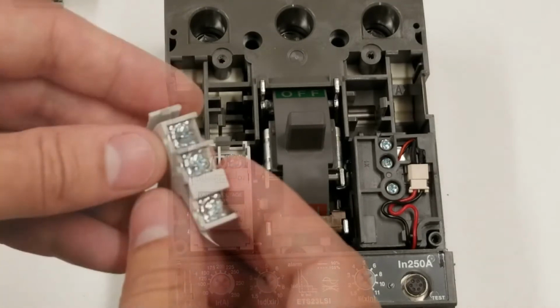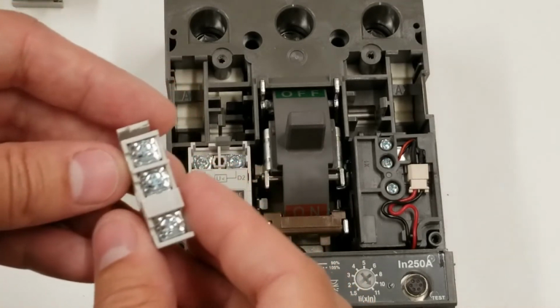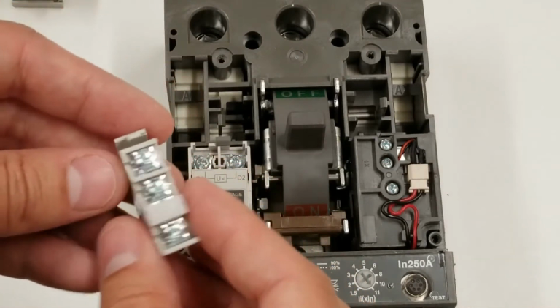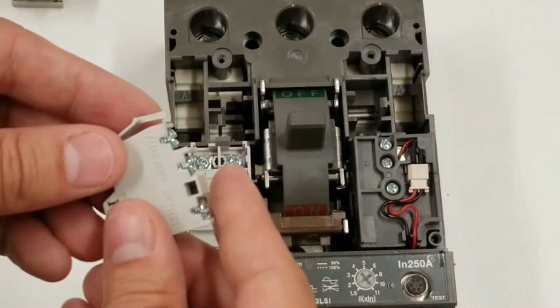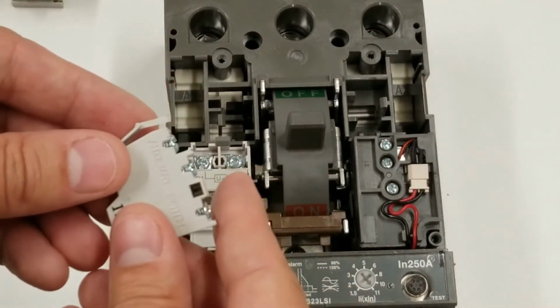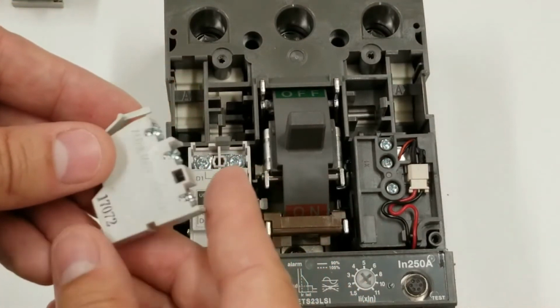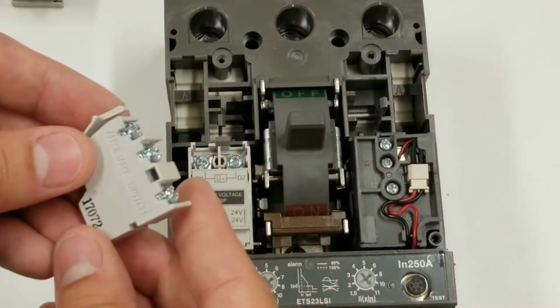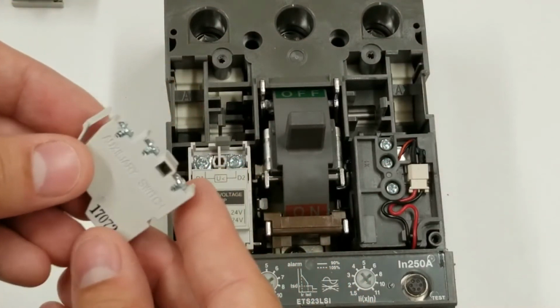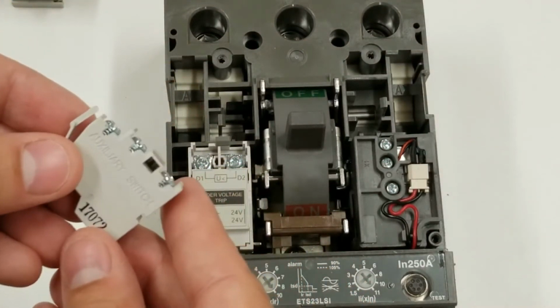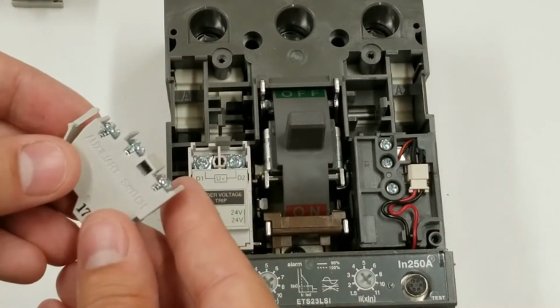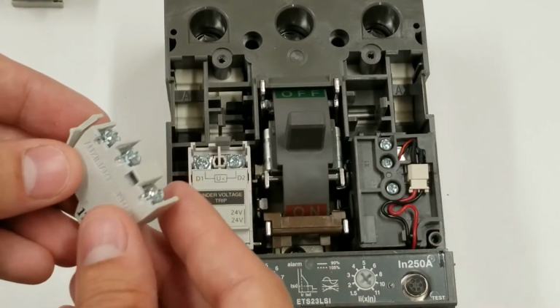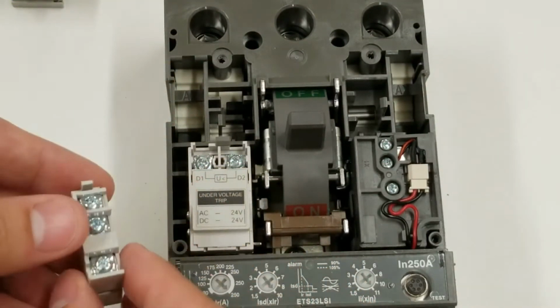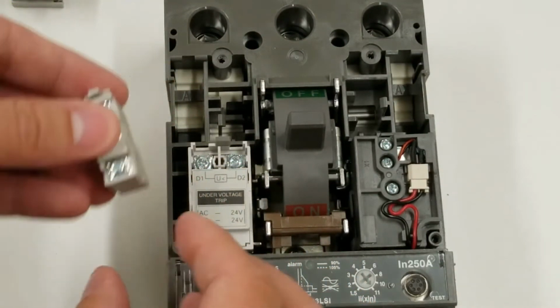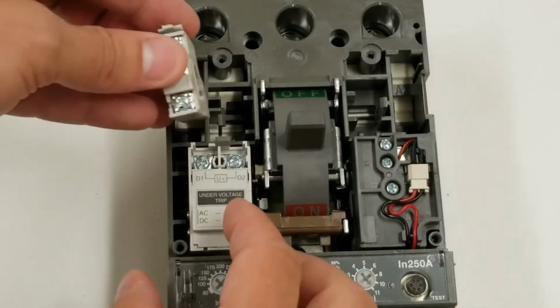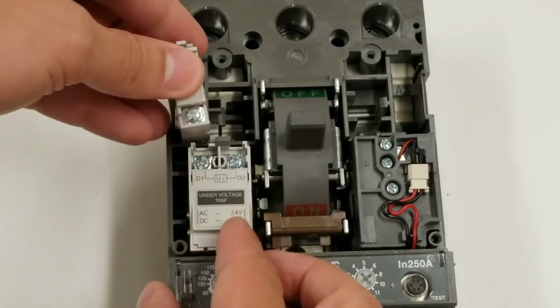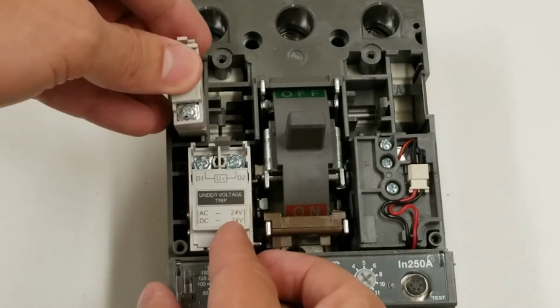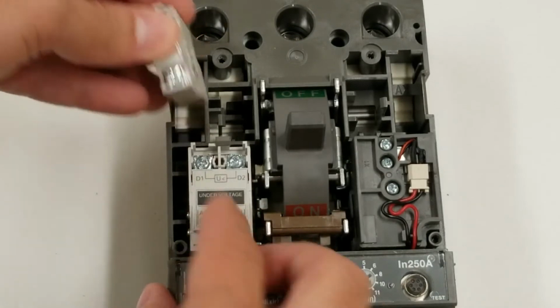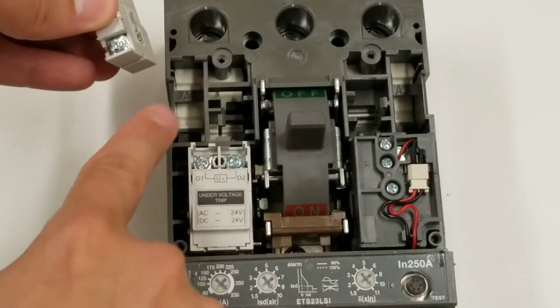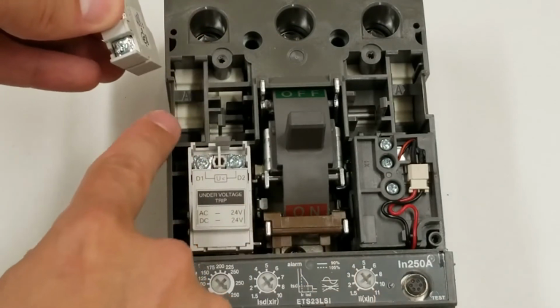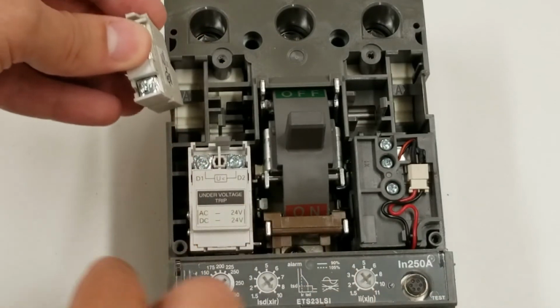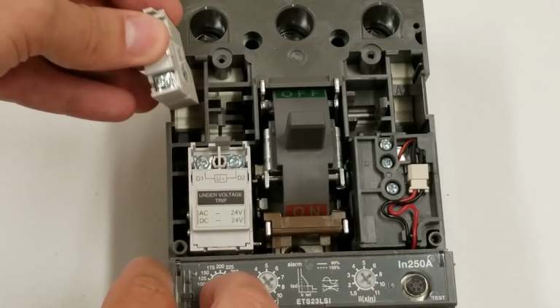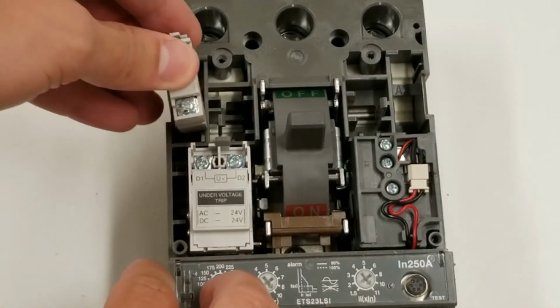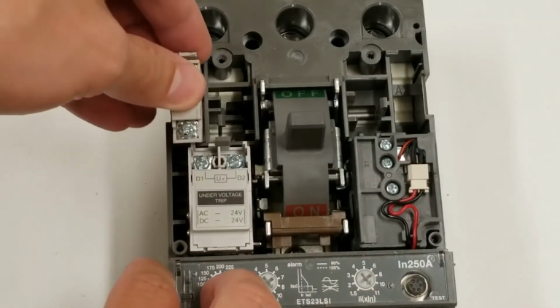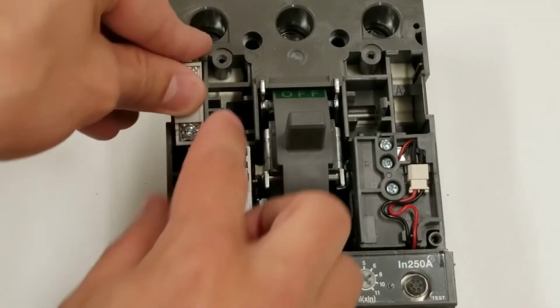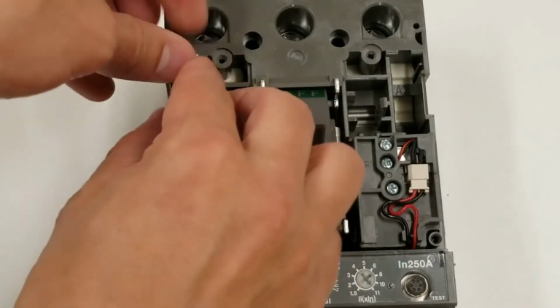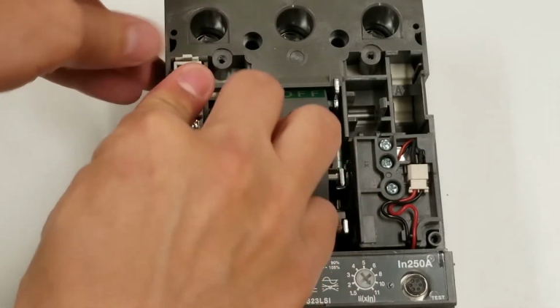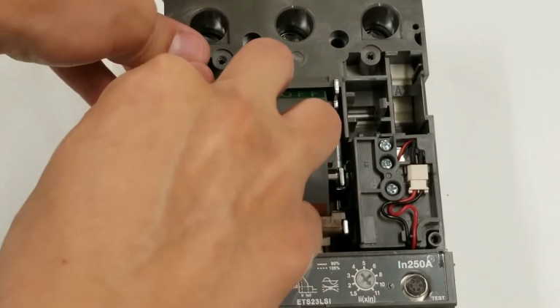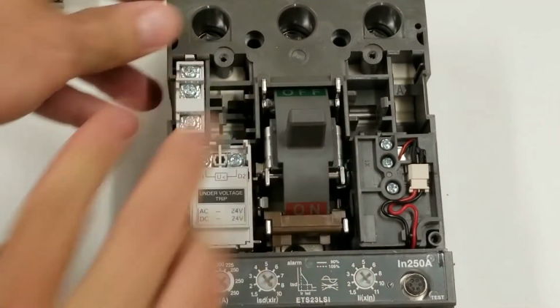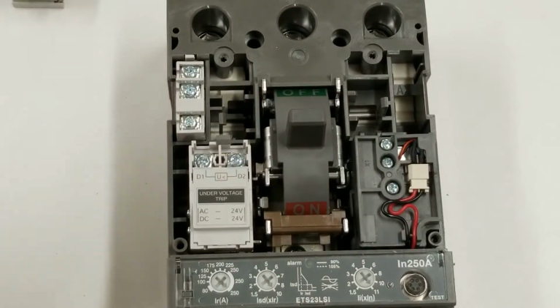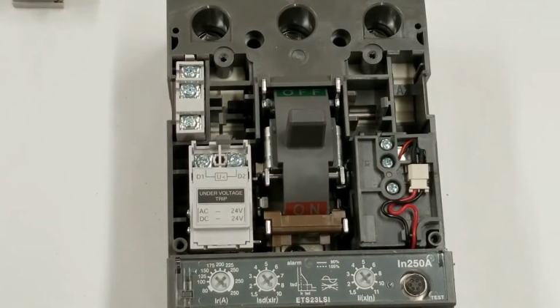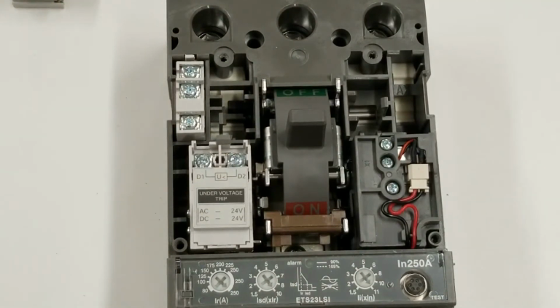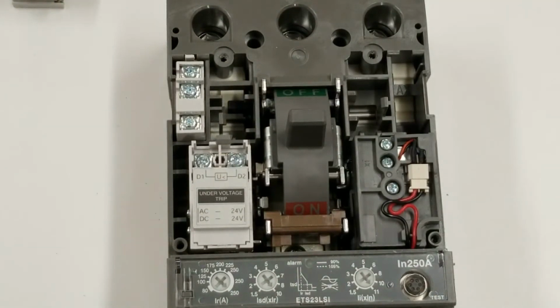Next up is an auxiliary switch — it says auxiliary switch right on the side. You just snap it into the AX spot right here. Very easy.